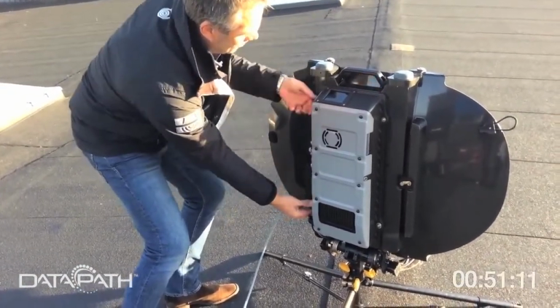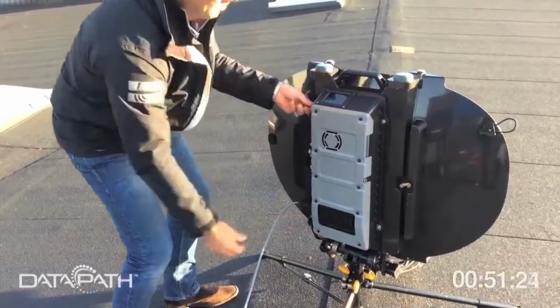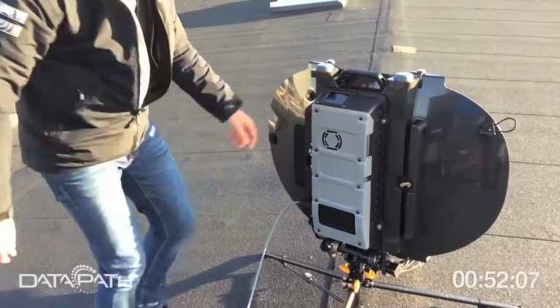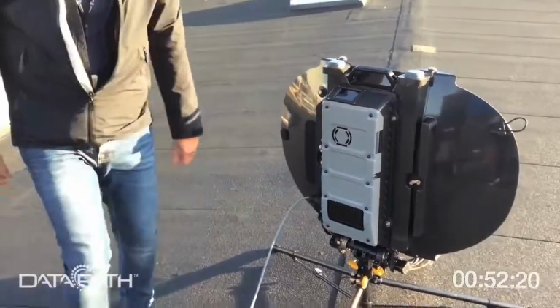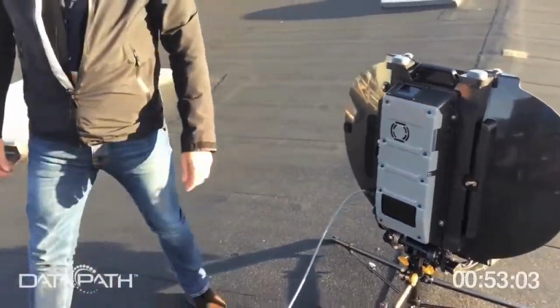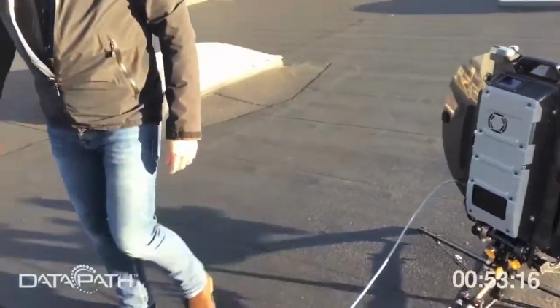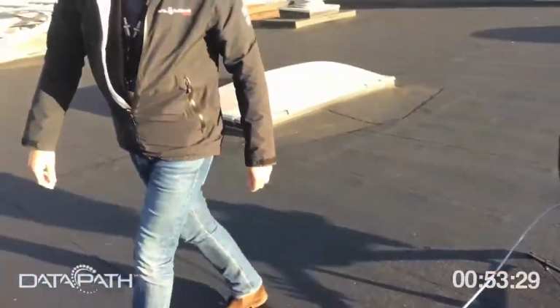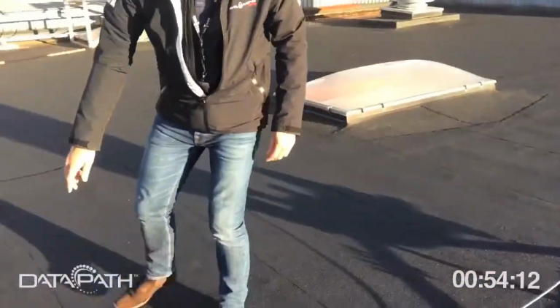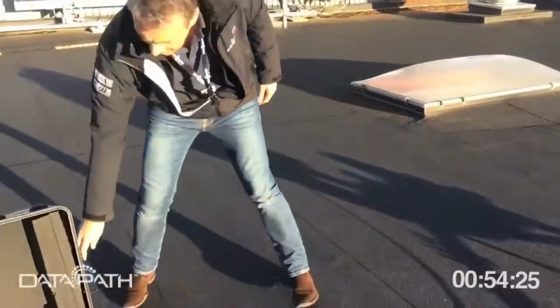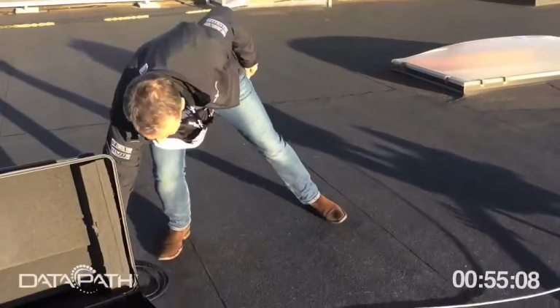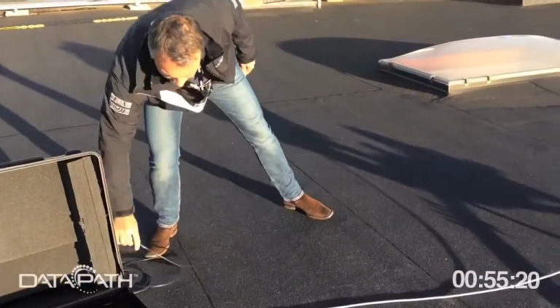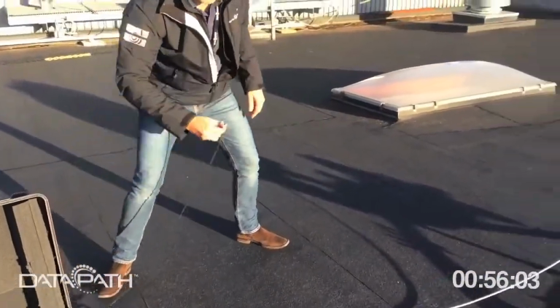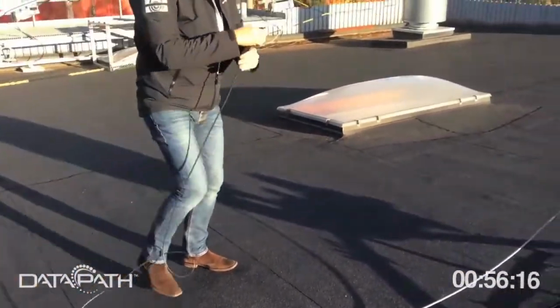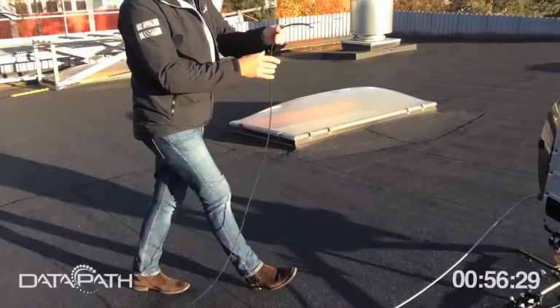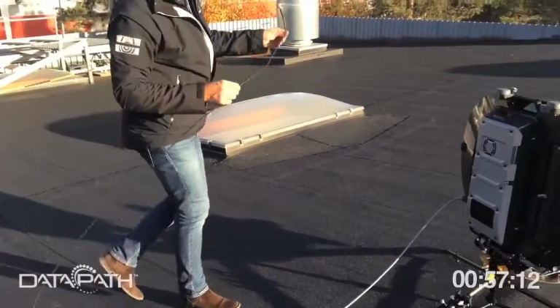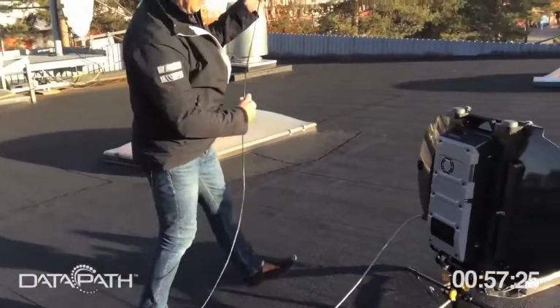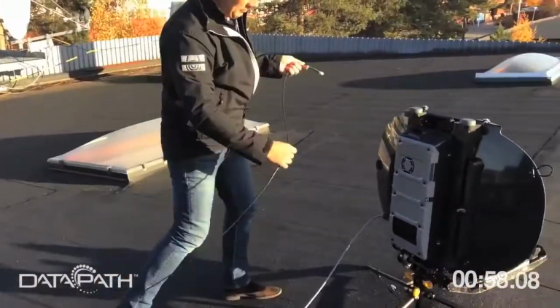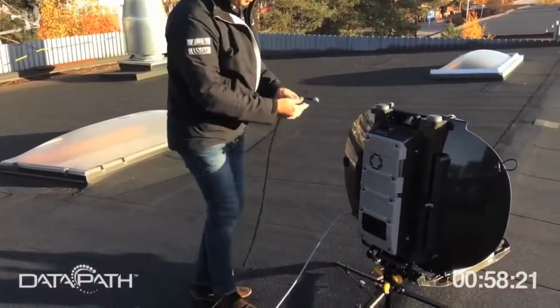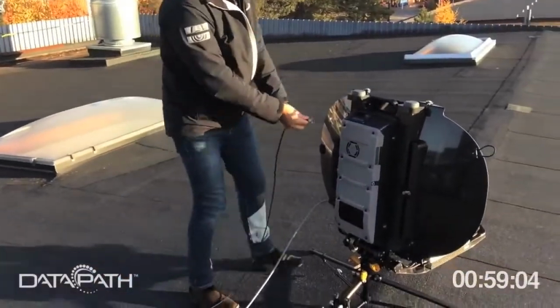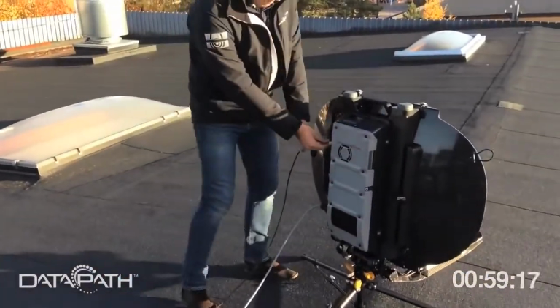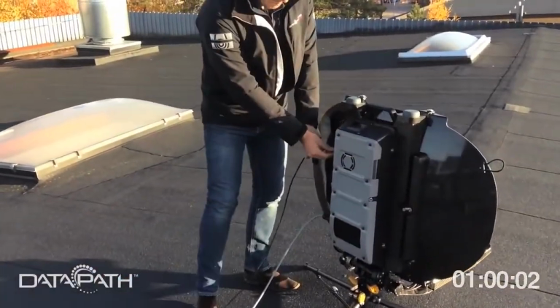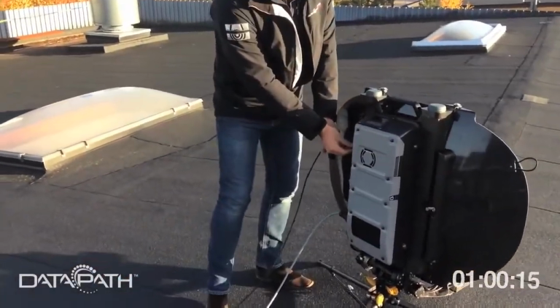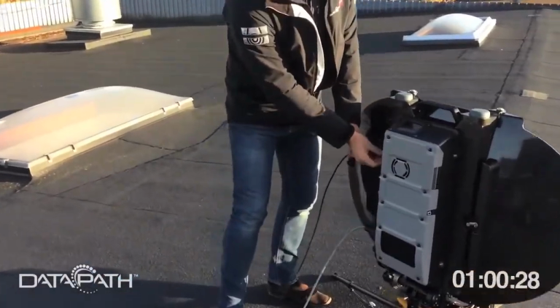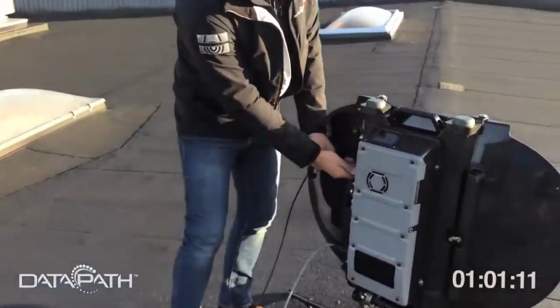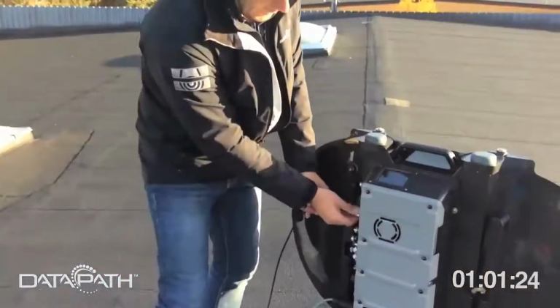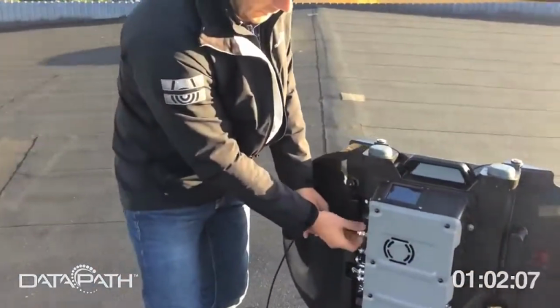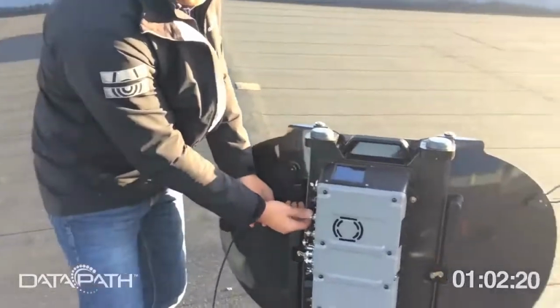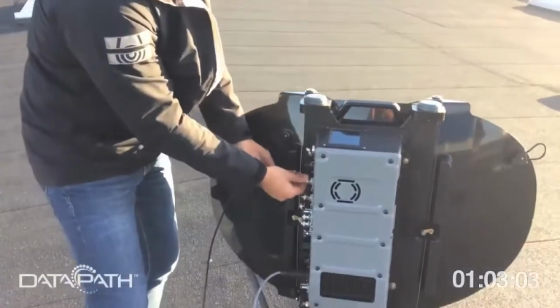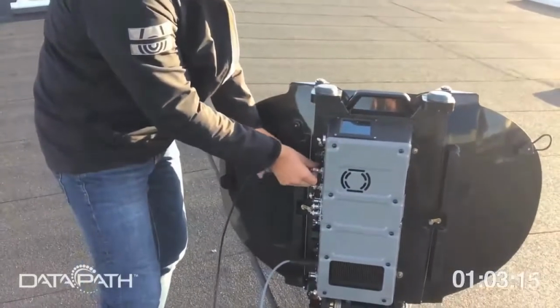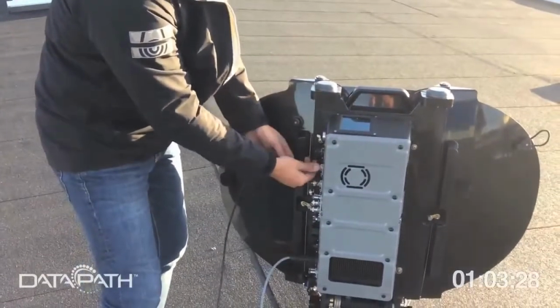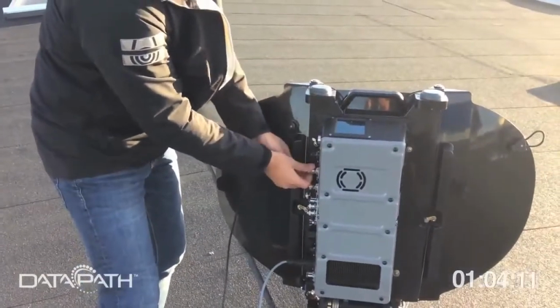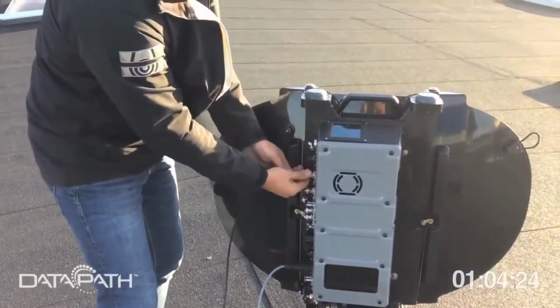We power it up, and then you need RF cabling. We use an external modem — in this case an iDirect X1. You just put your cable in there; it's an N connector.